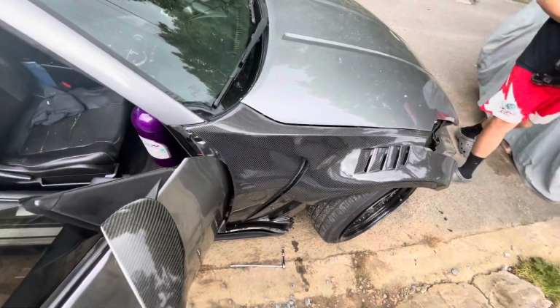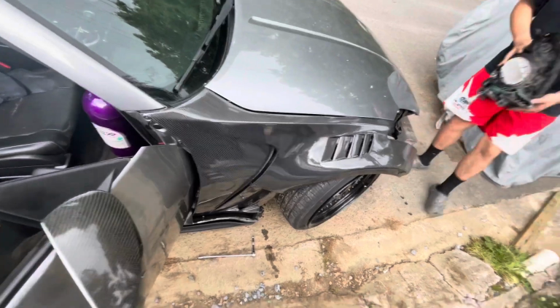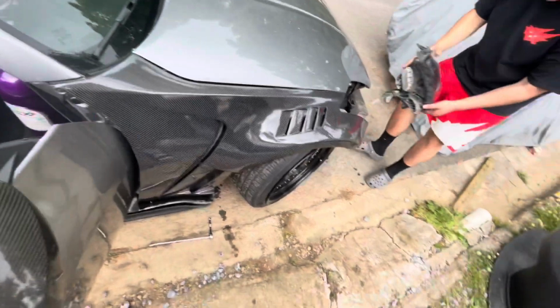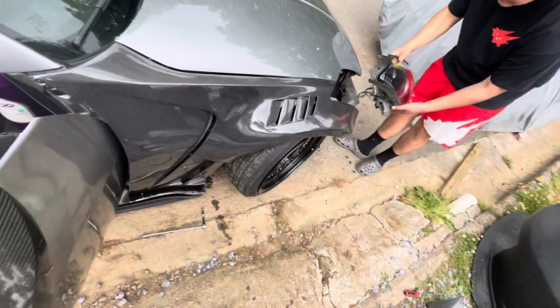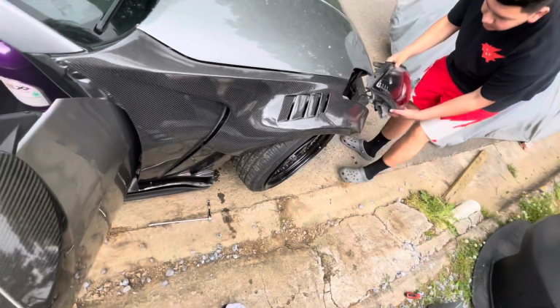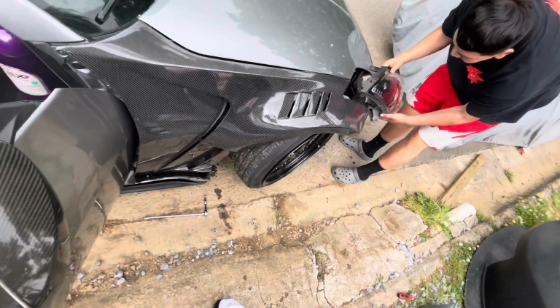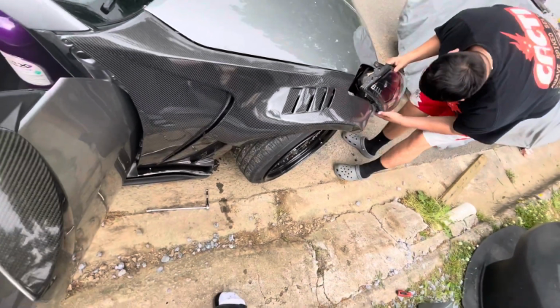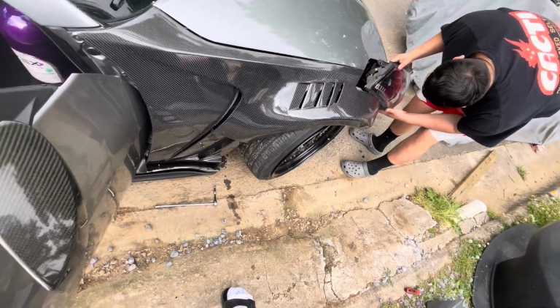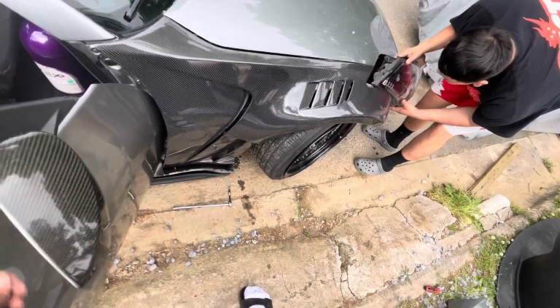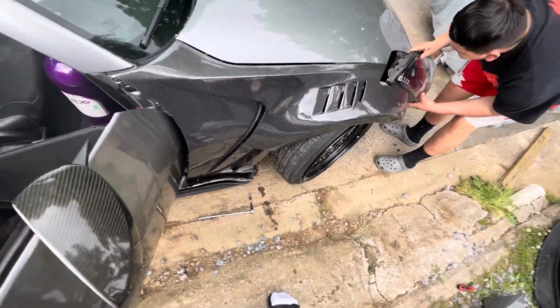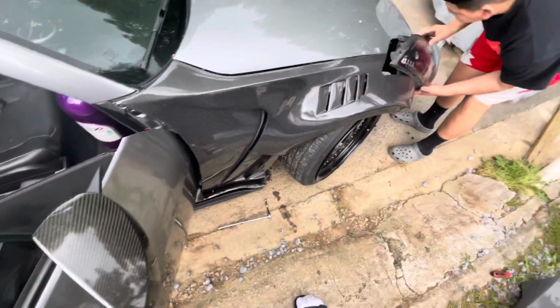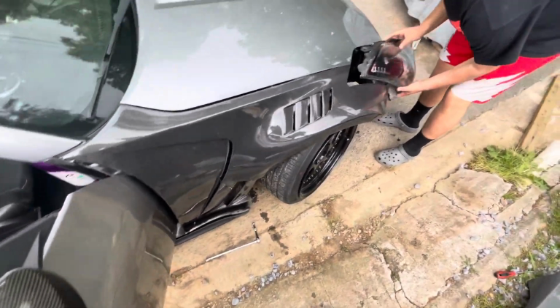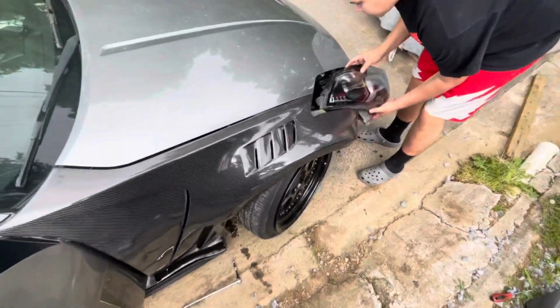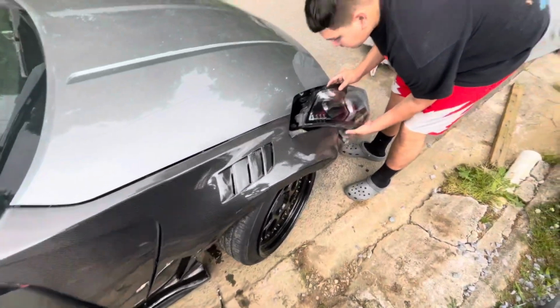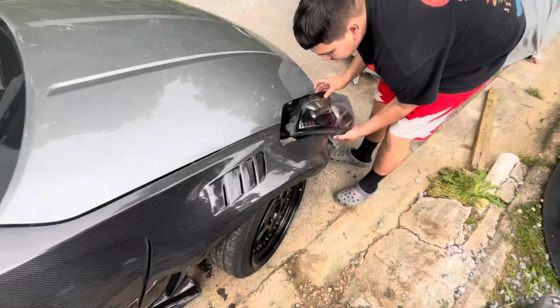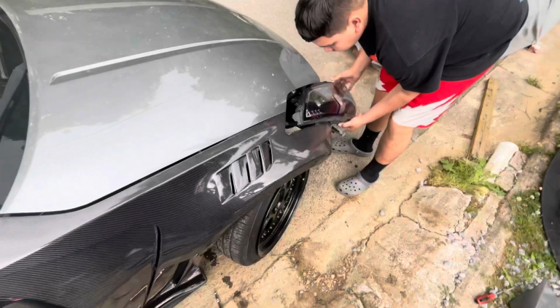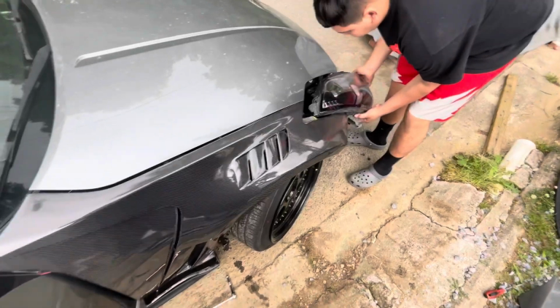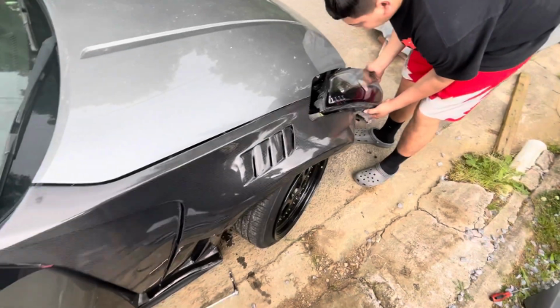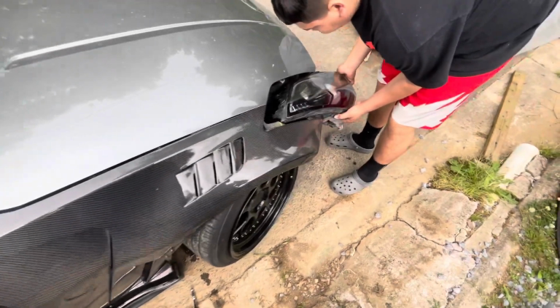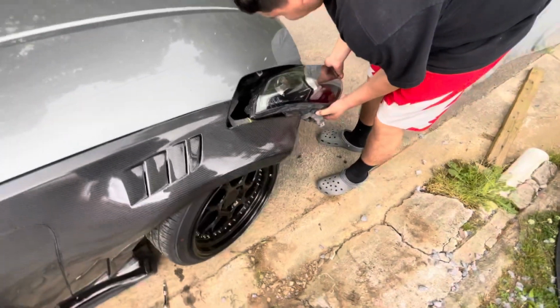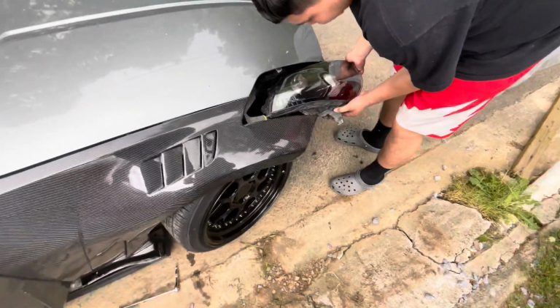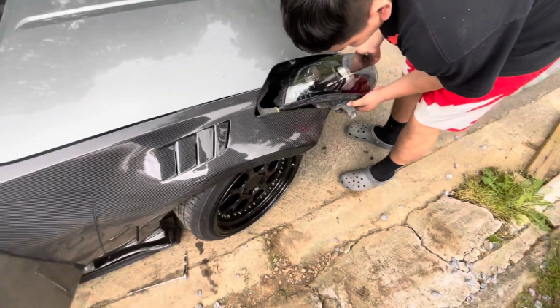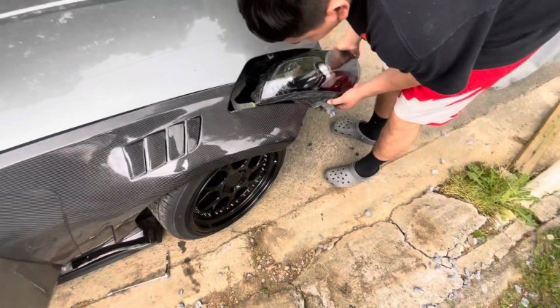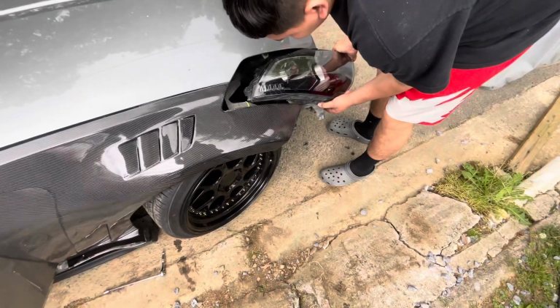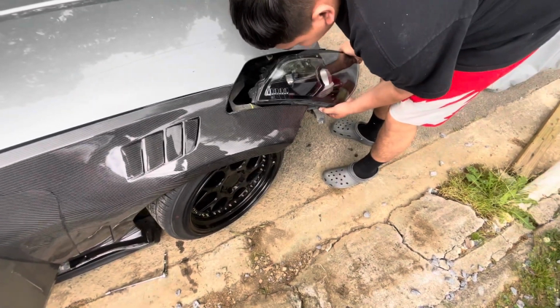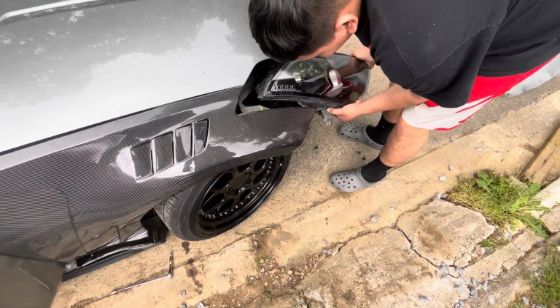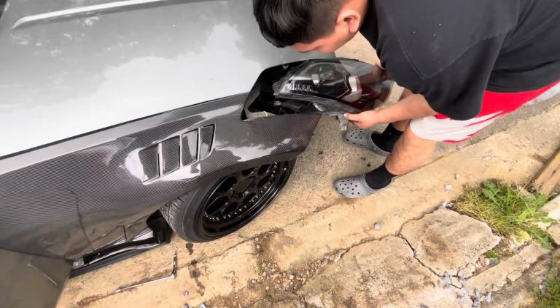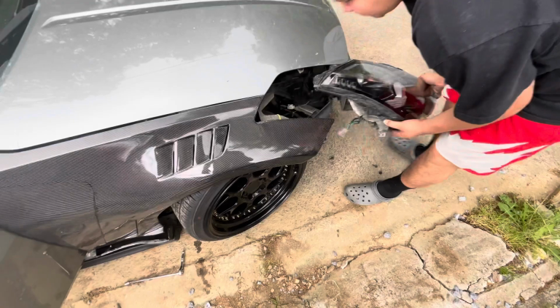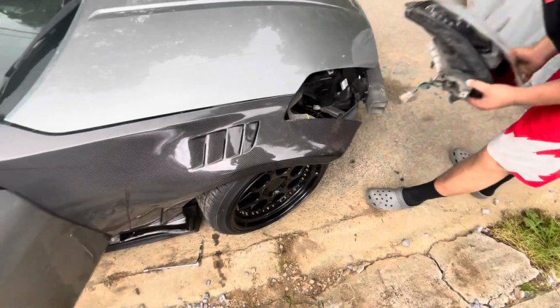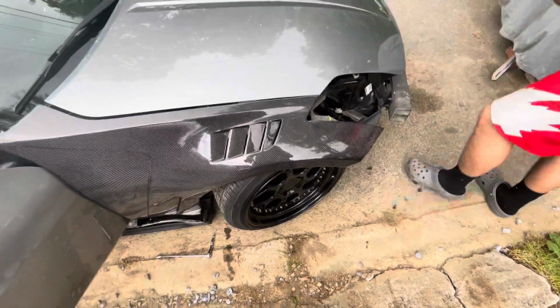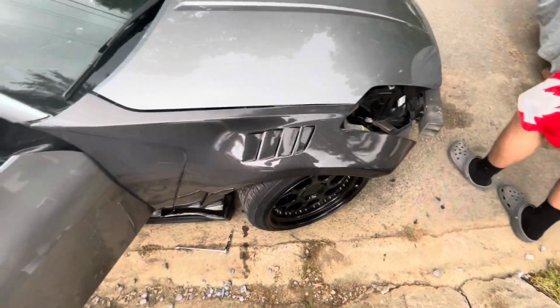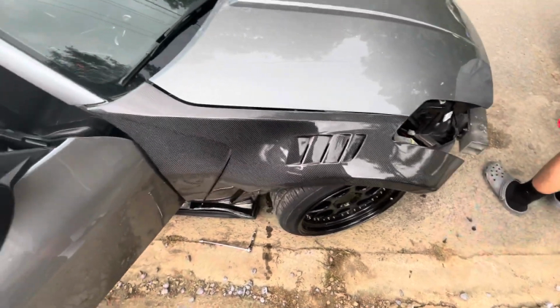Put it on right — there's a little issue on fitment, but we're trying to get that fixed. The other side is basically just bolted on, so I'm just trying to get this one re-fixed.